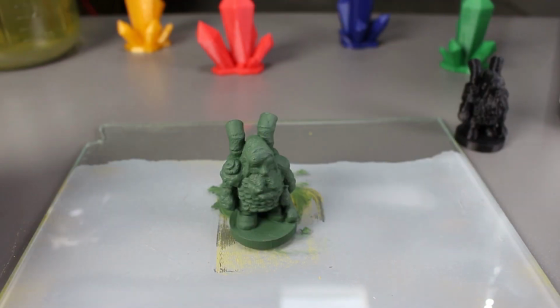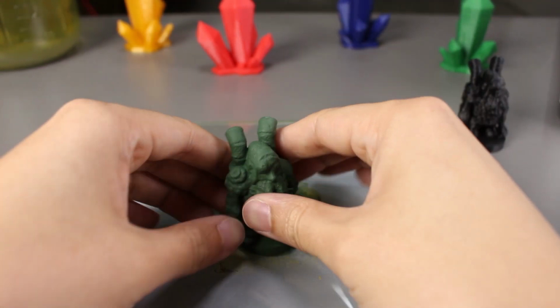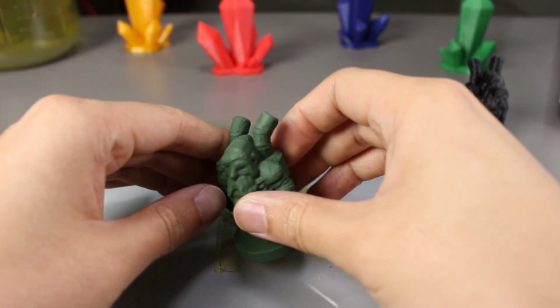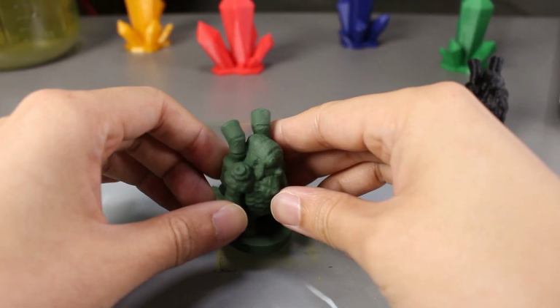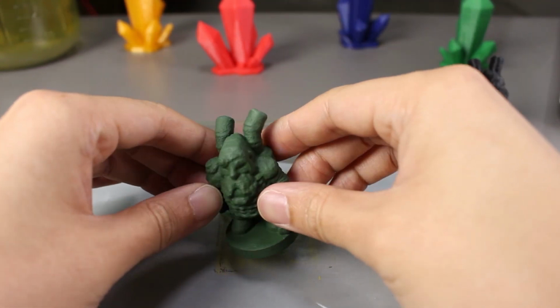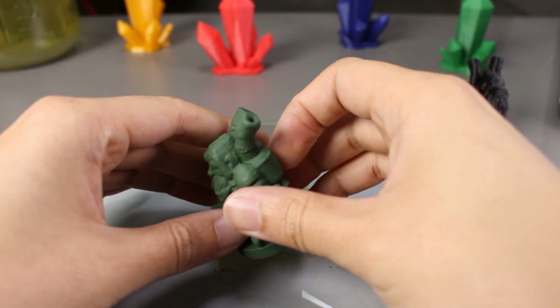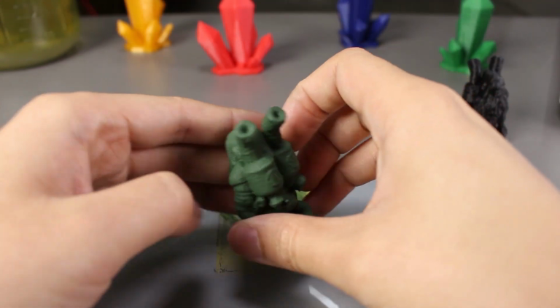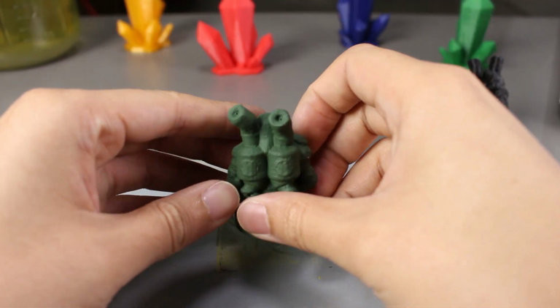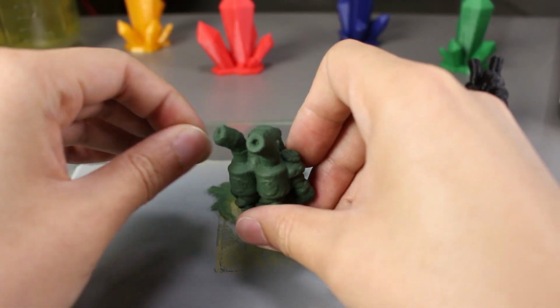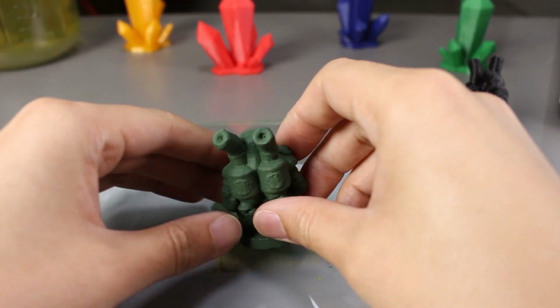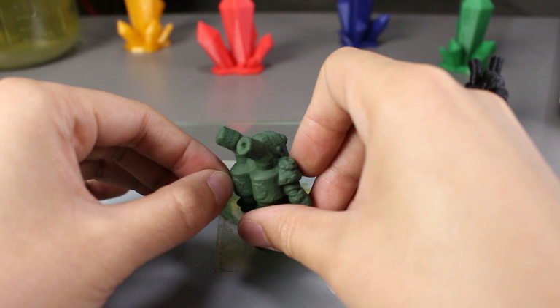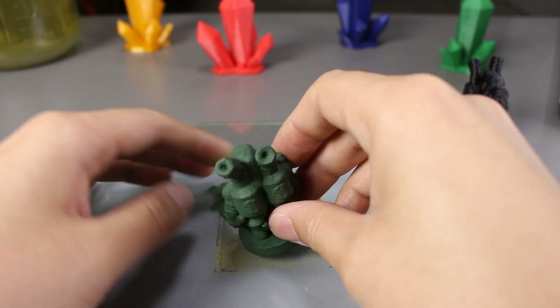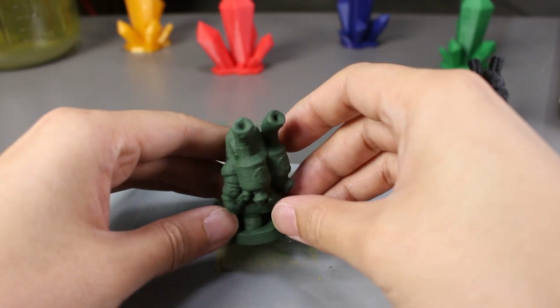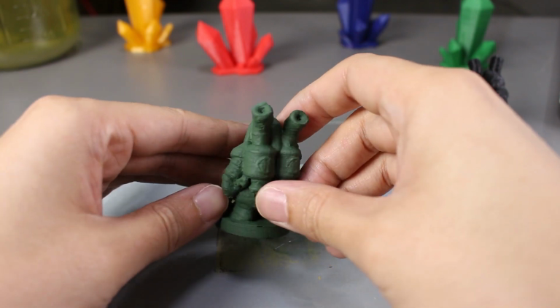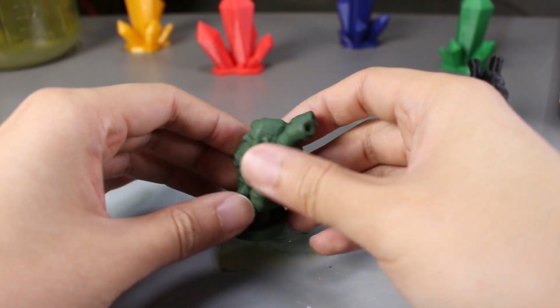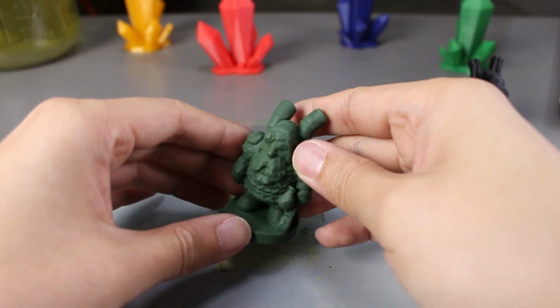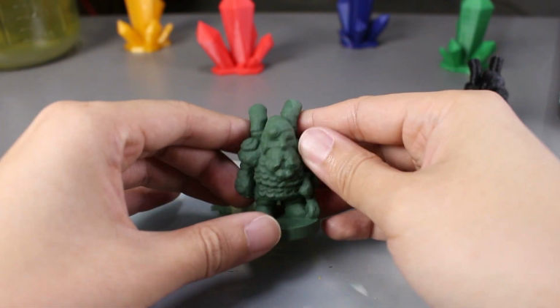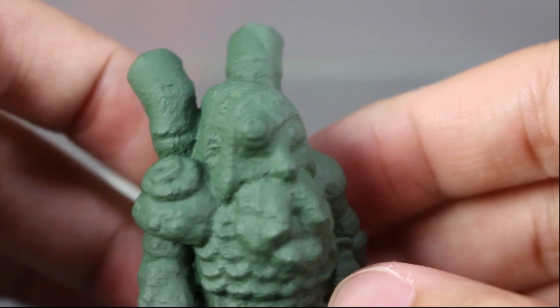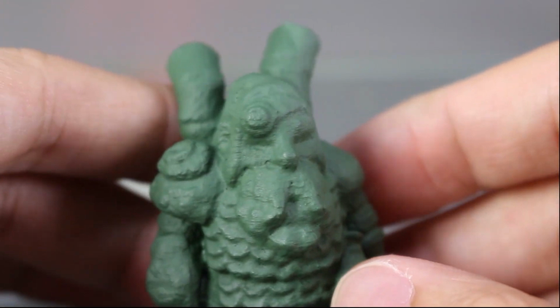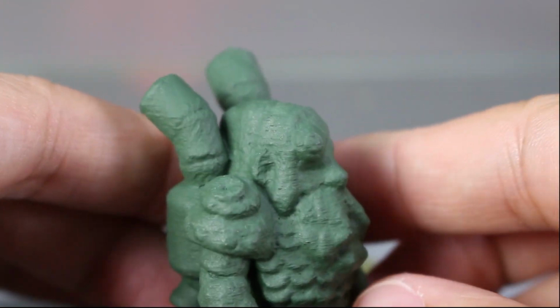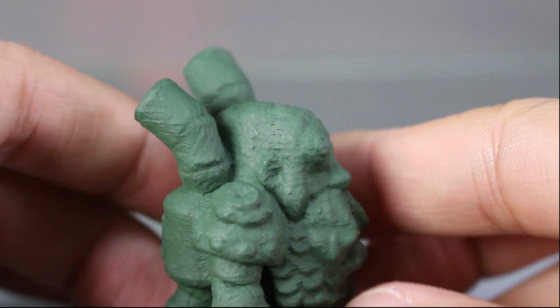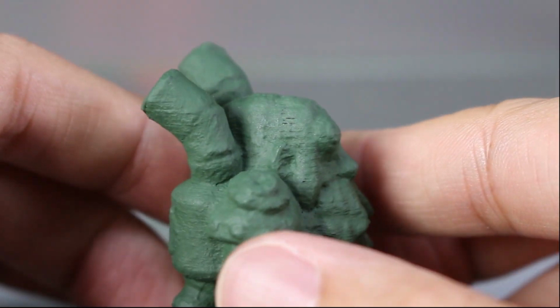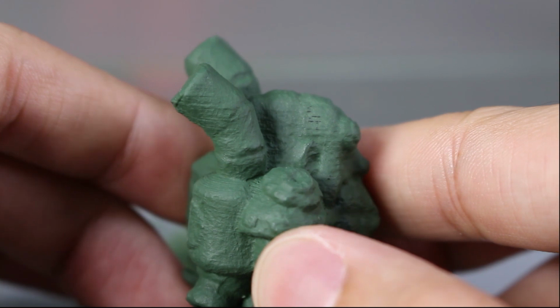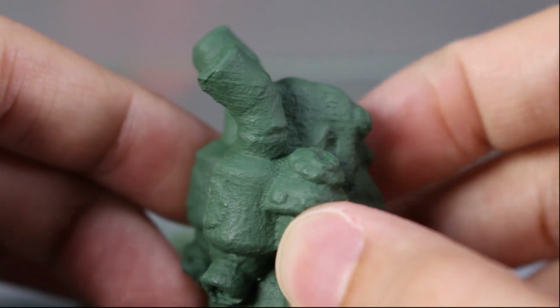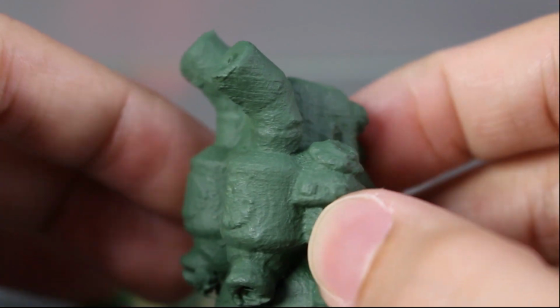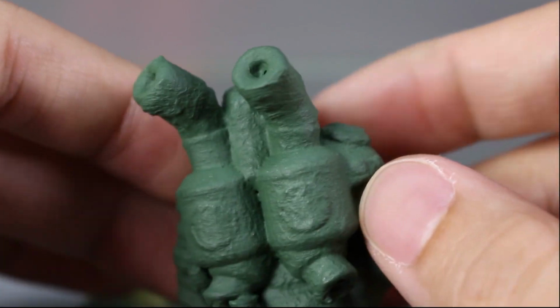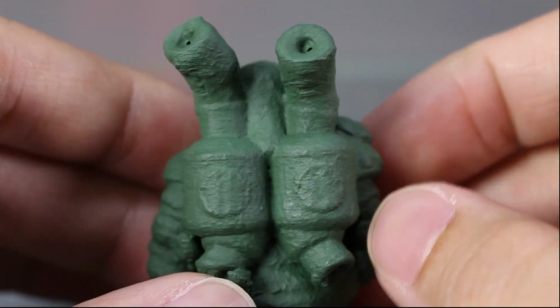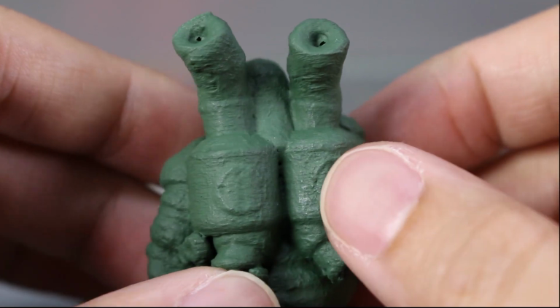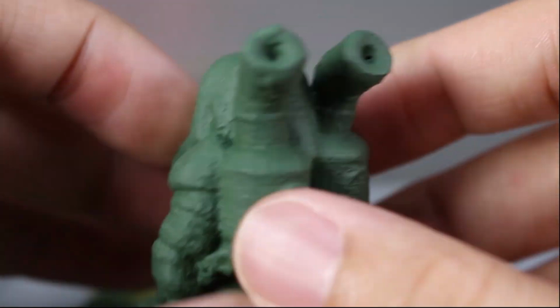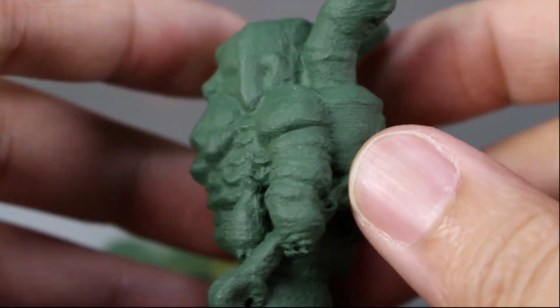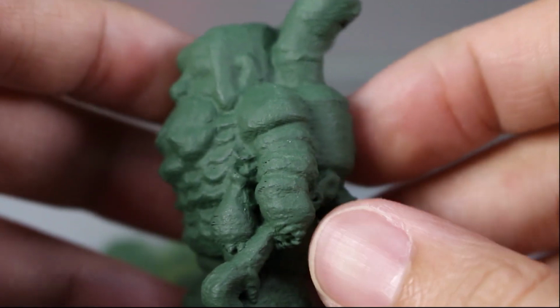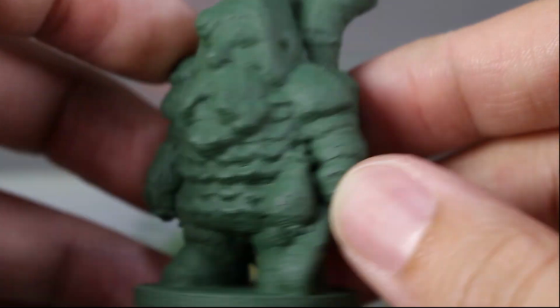Now that it's dry, we'll take a look at it. It looks like the part smoothed a bit but I don't really see a huge difference. I may need multiple coats of liquid green stuff and then maybe it will smooth nicely or something. I'm not too sure at this point.